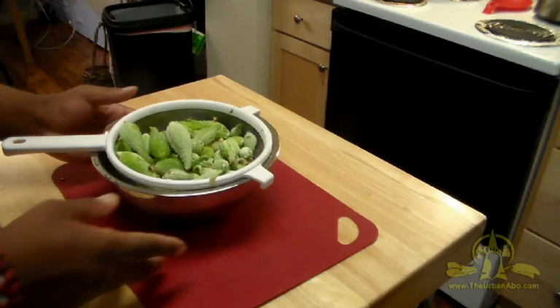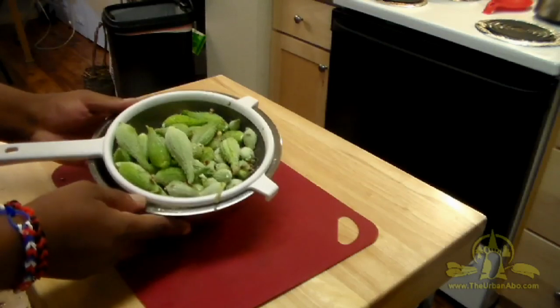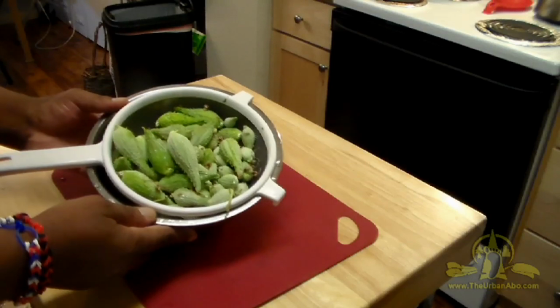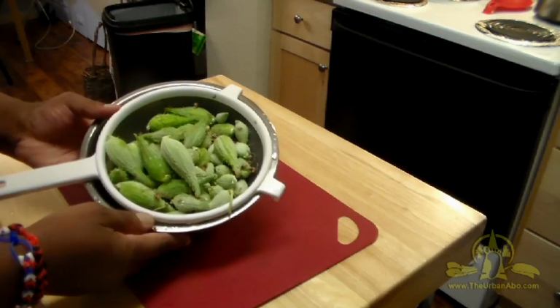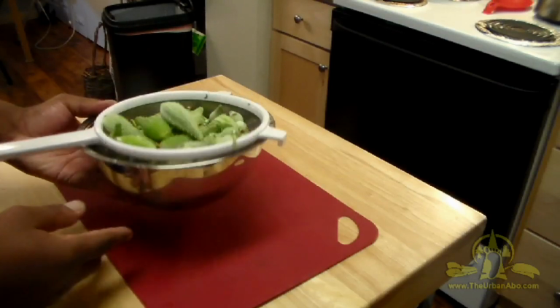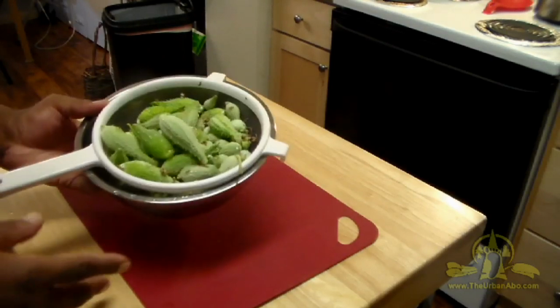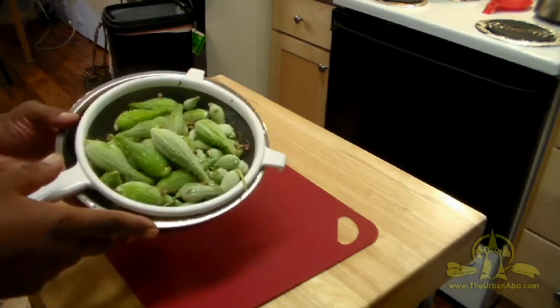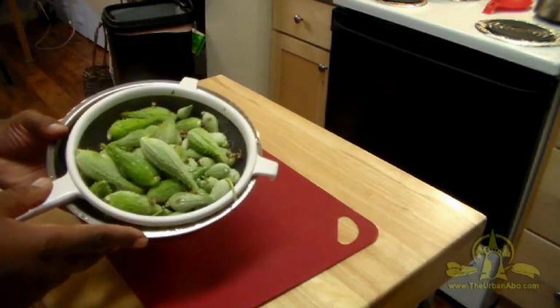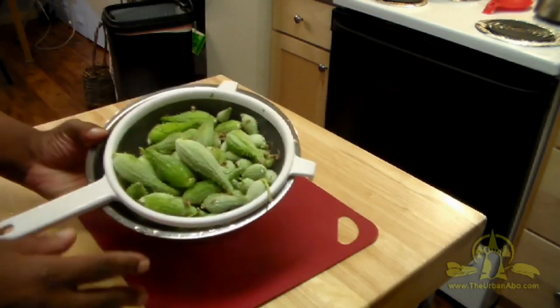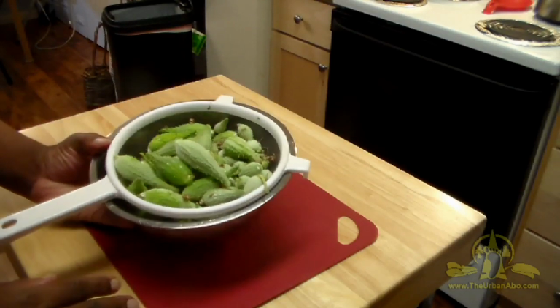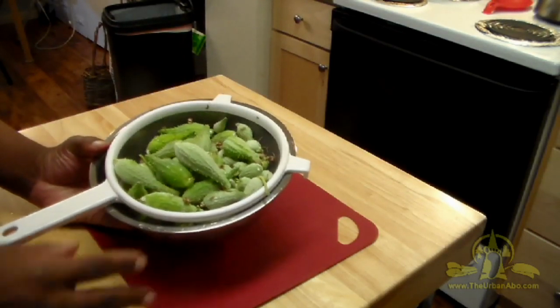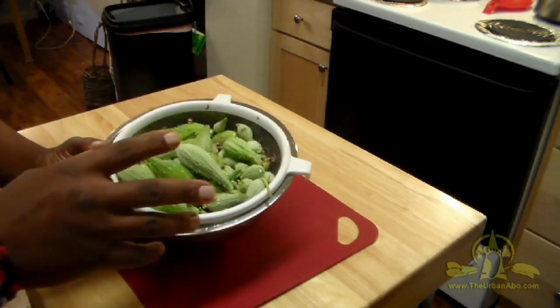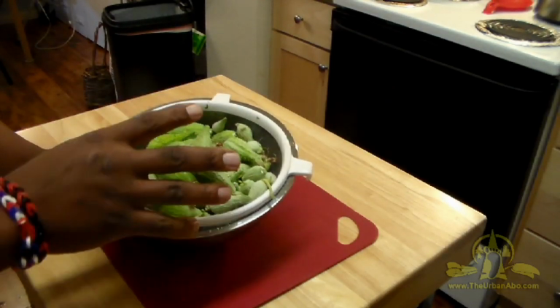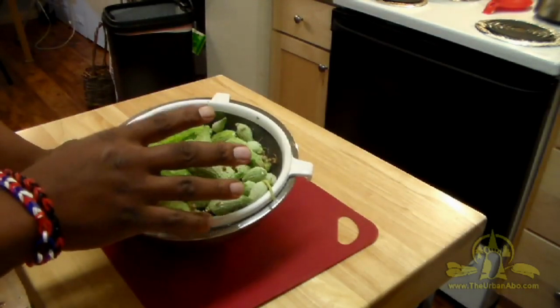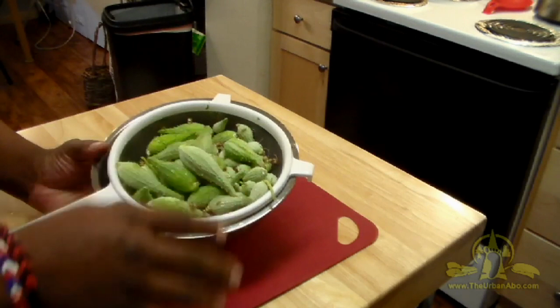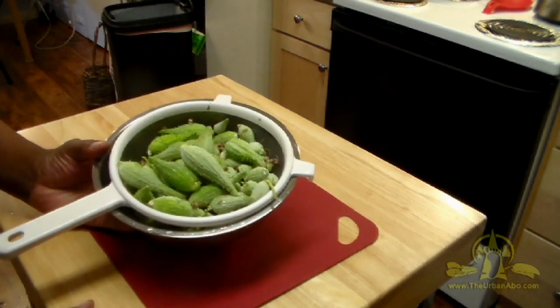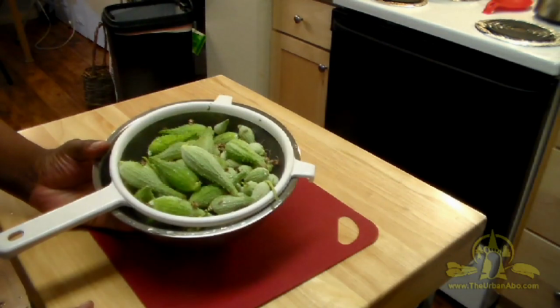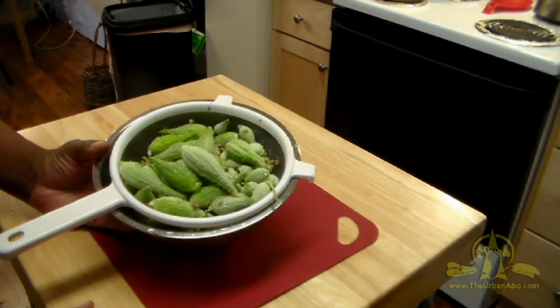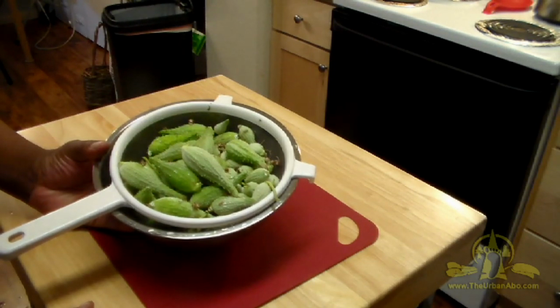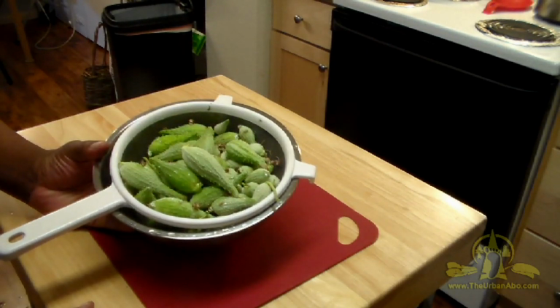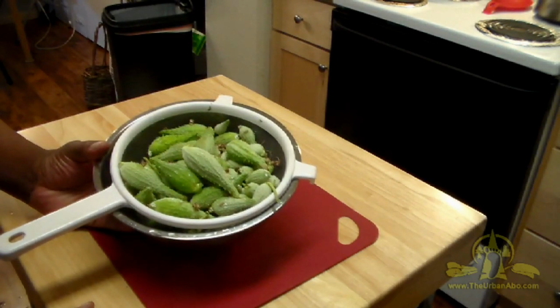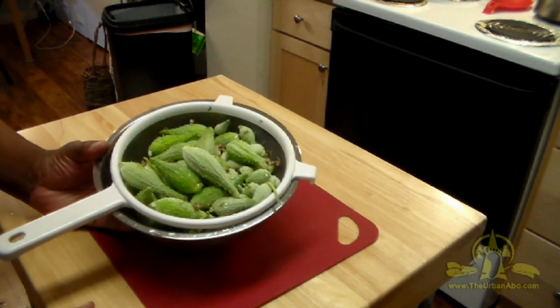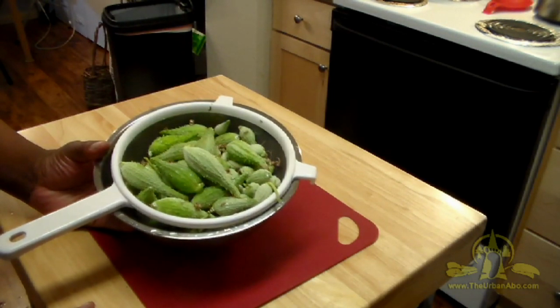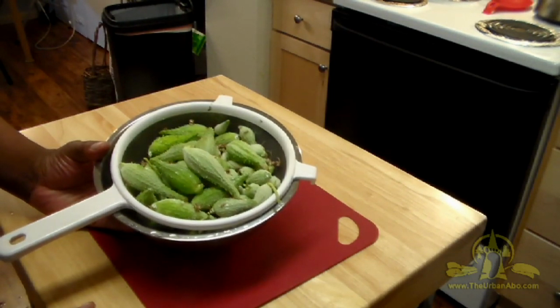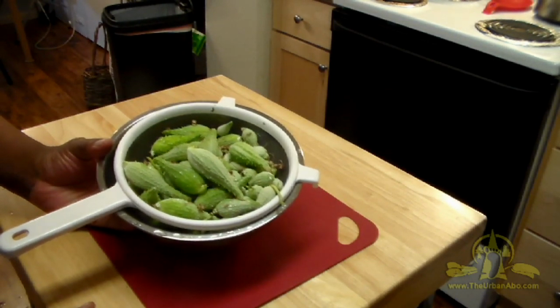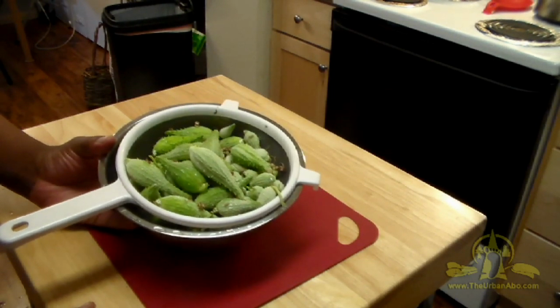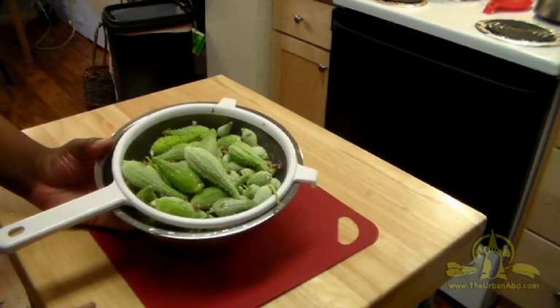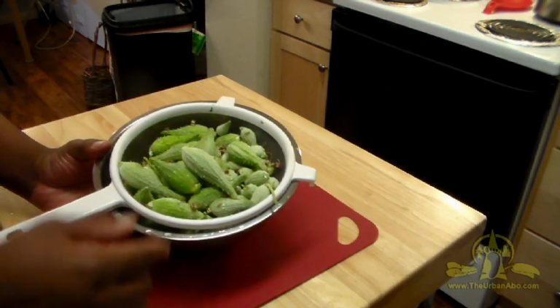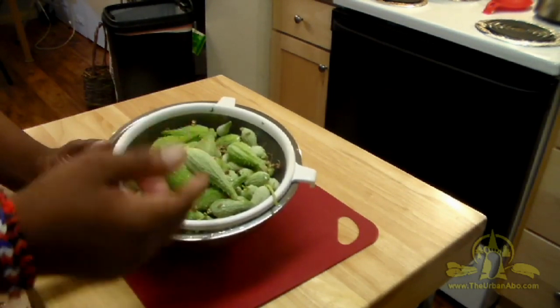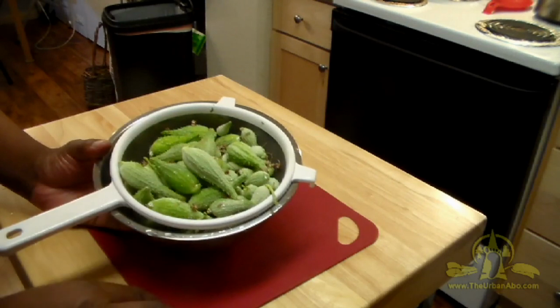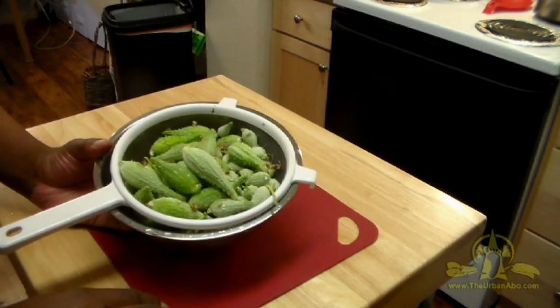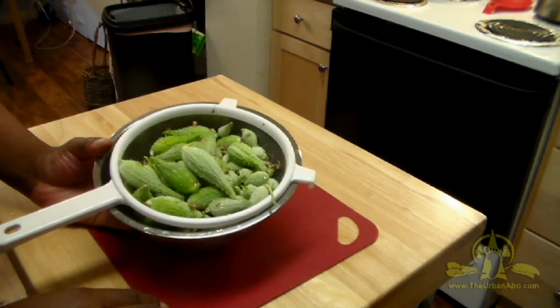It's lunchtime and I'm a little hungry. So what I'm going to do is make some fried milkweed seed pods.